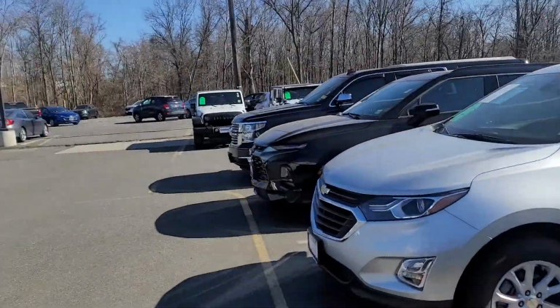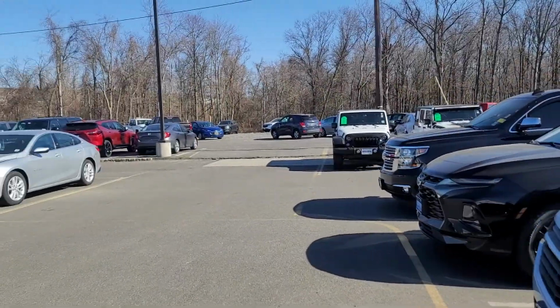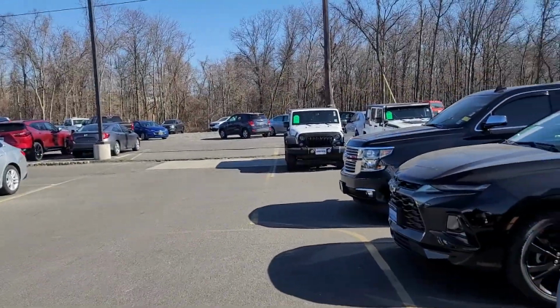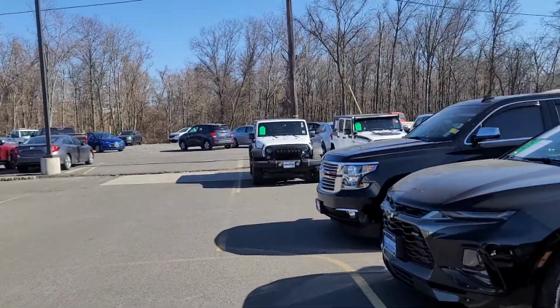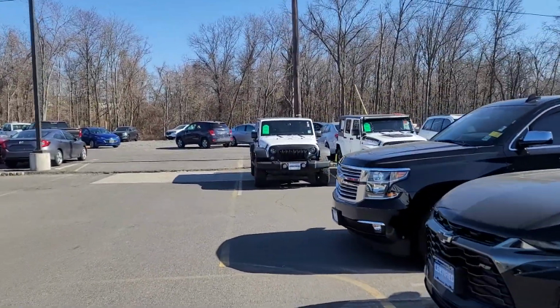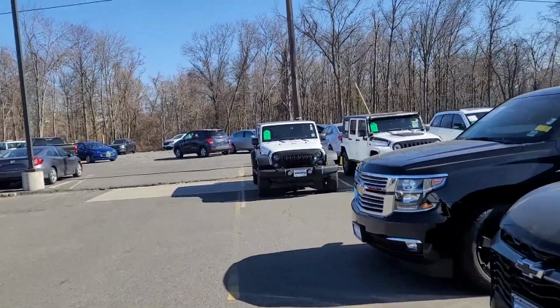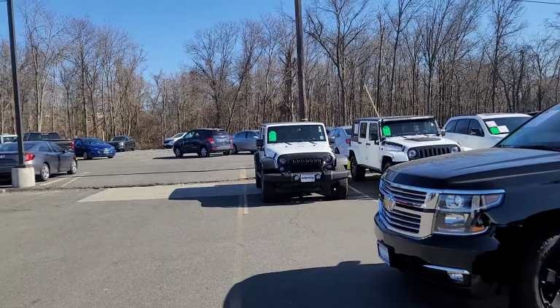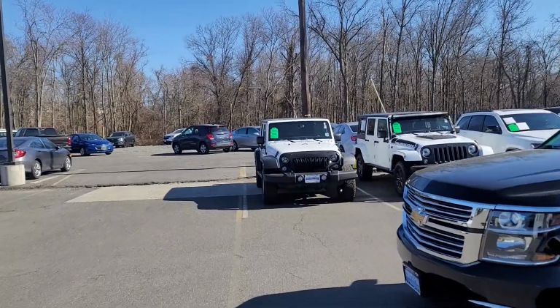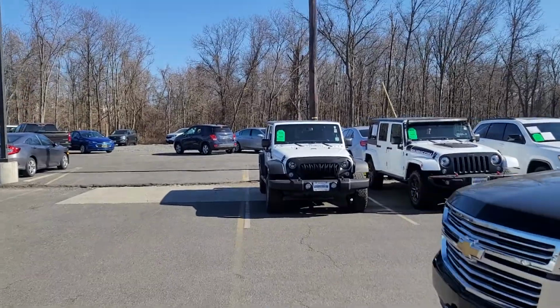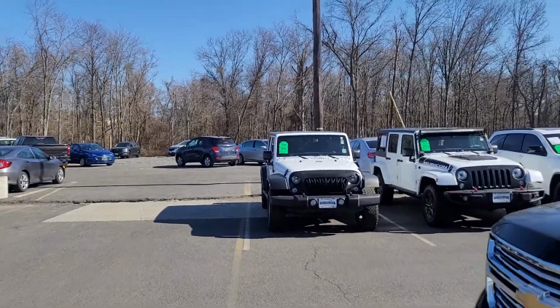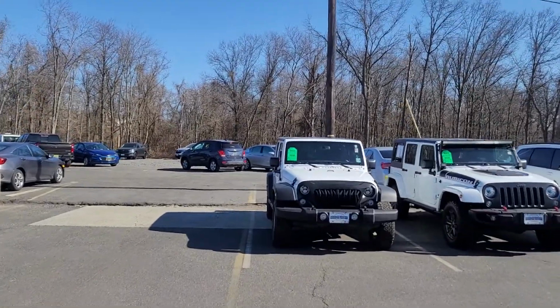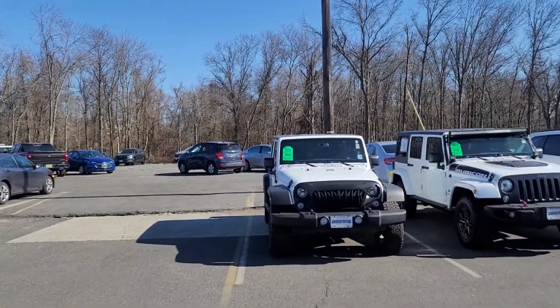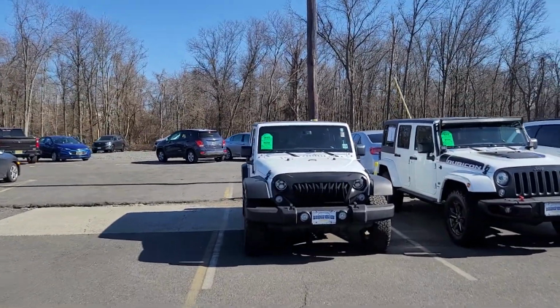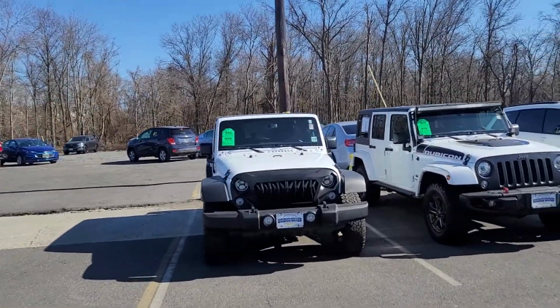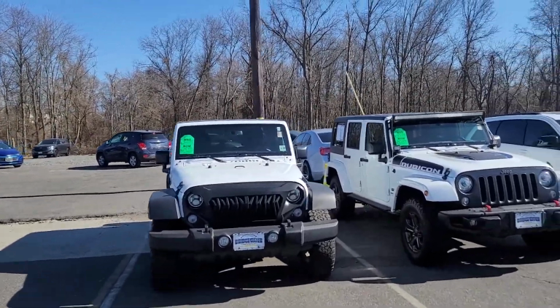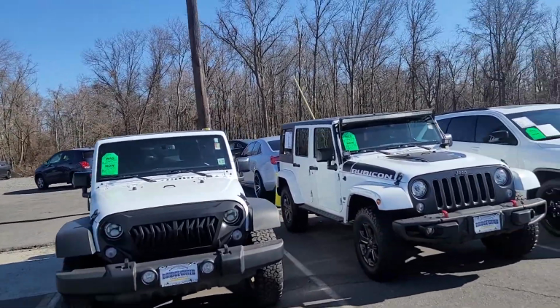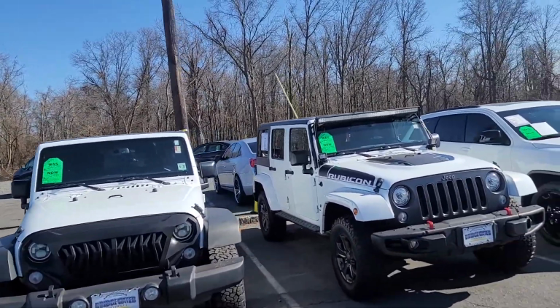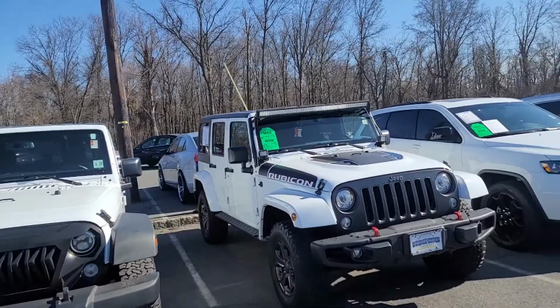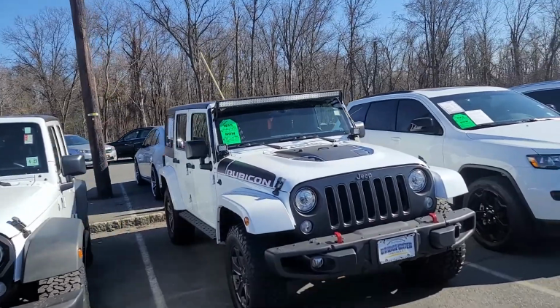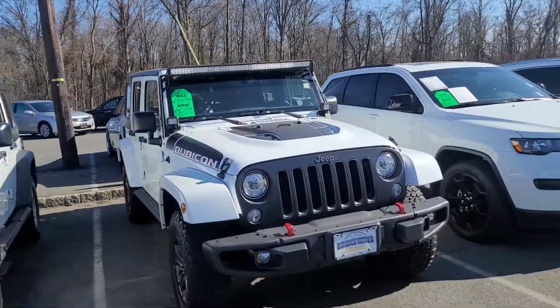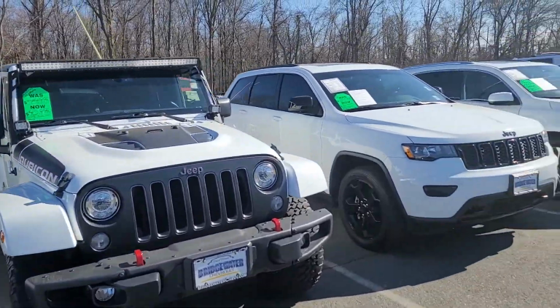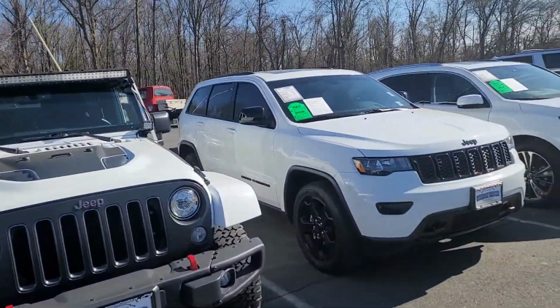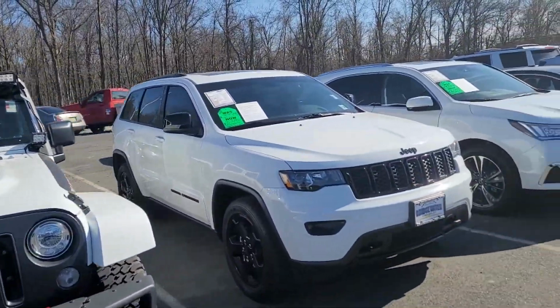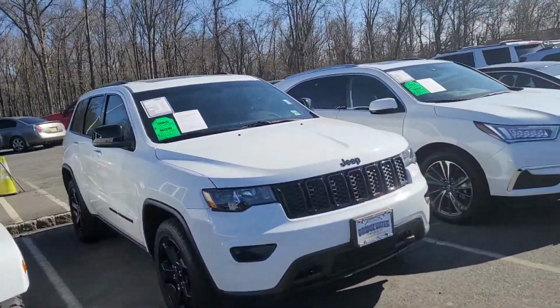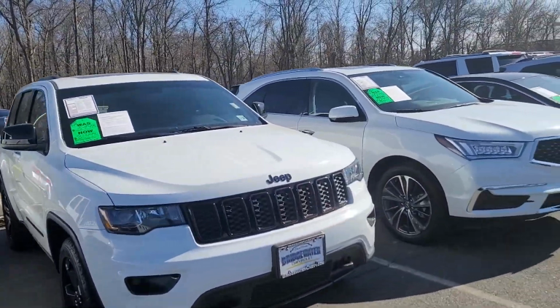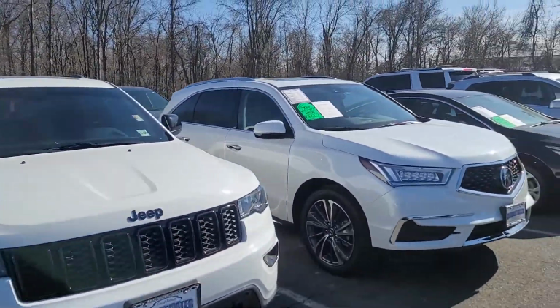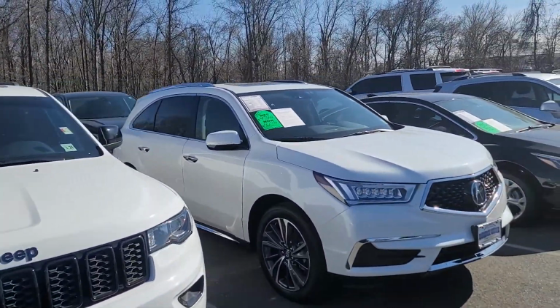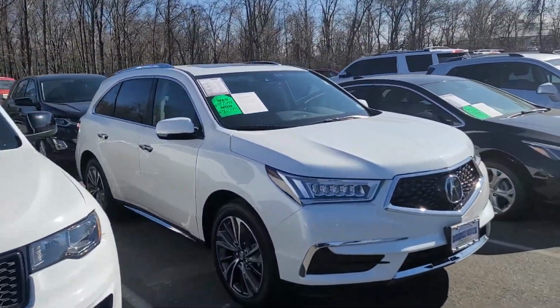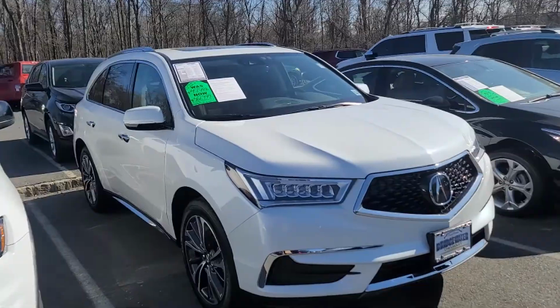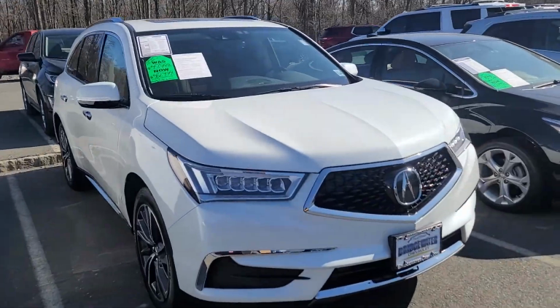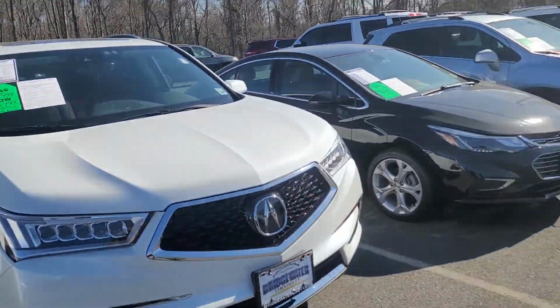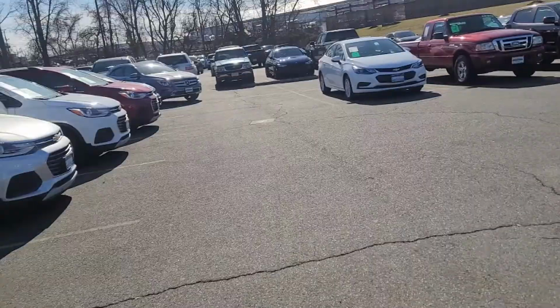I have a few white Jeeps — not sure if you'd be interested in something like this. Two Wranglers, one of them is a Rubicon. Then I have a Jeep Grand Cherokee and a white Acura MDX as well.